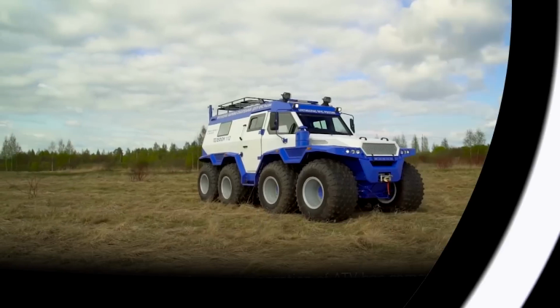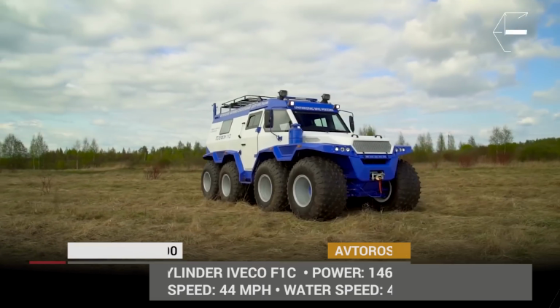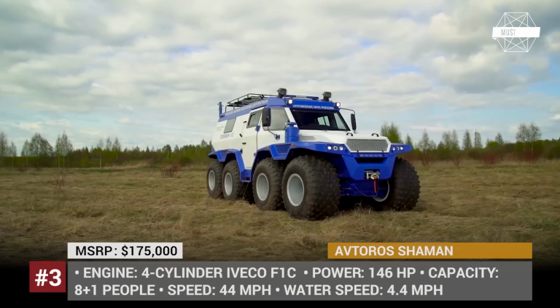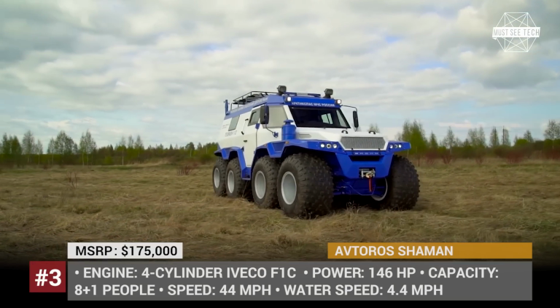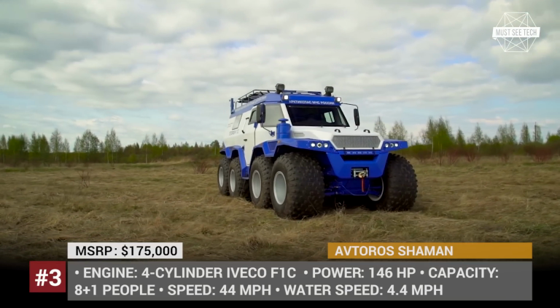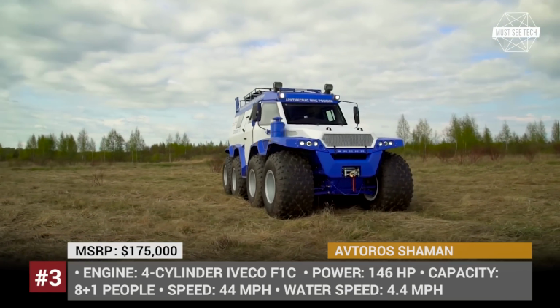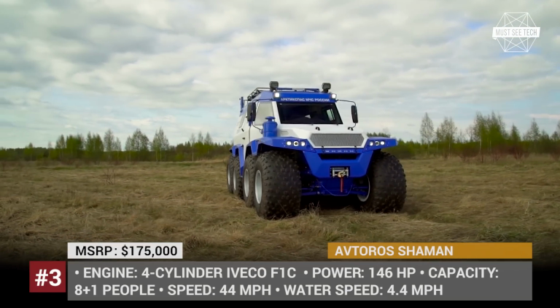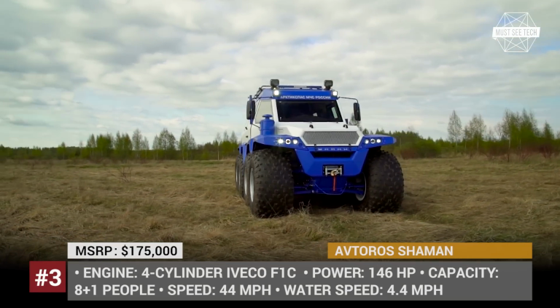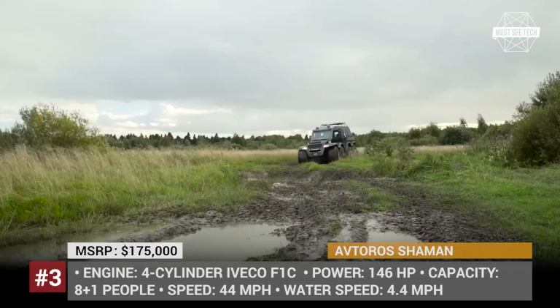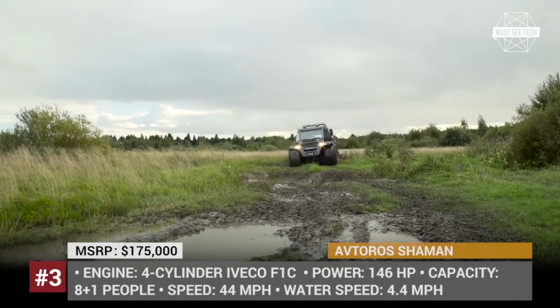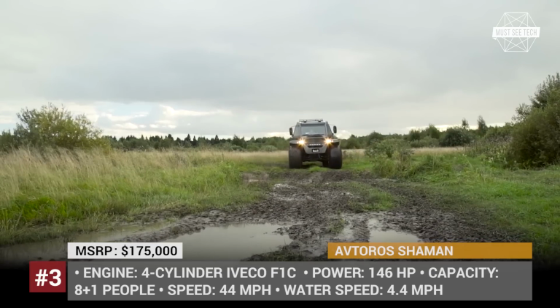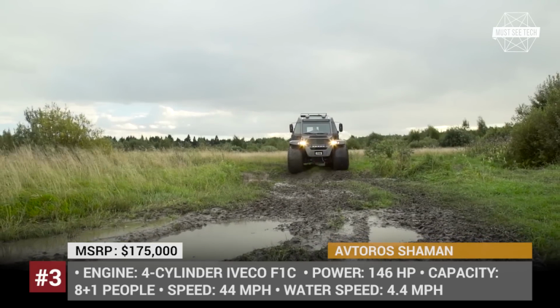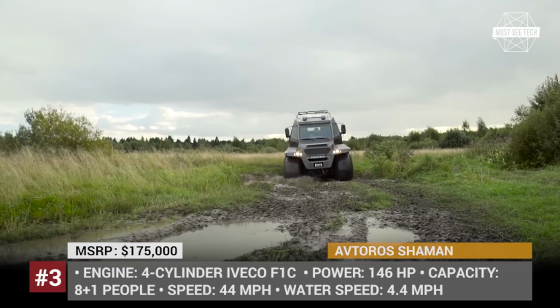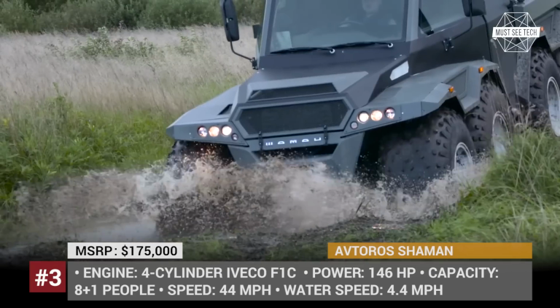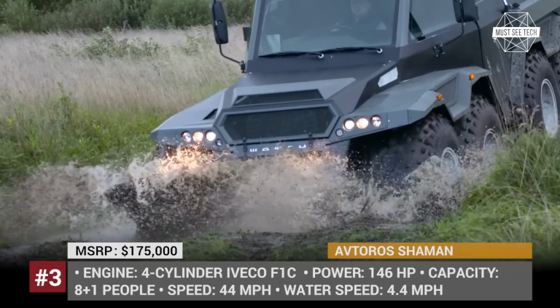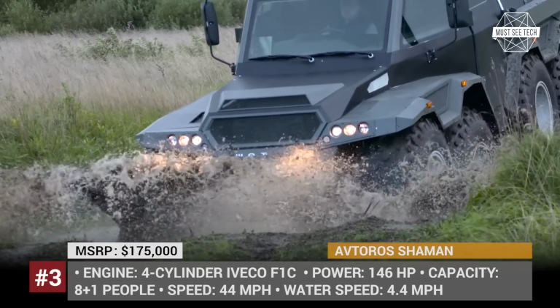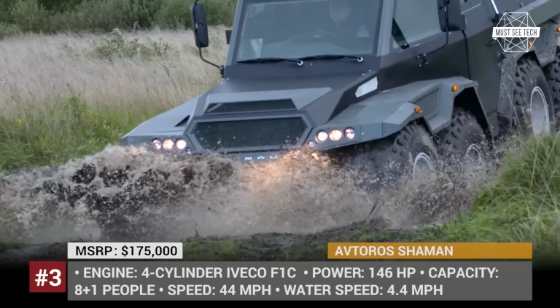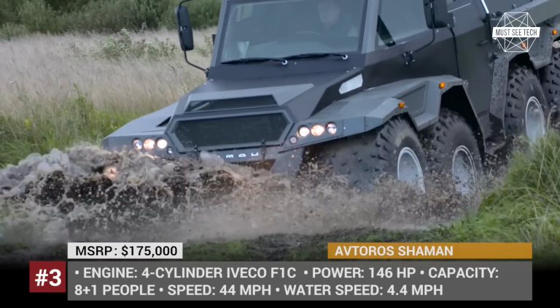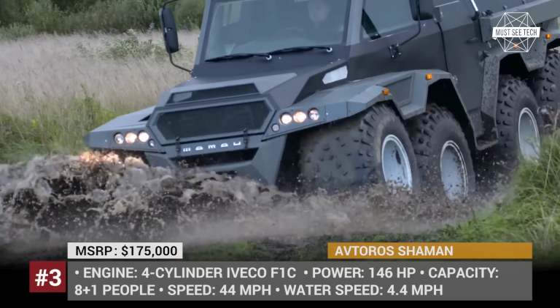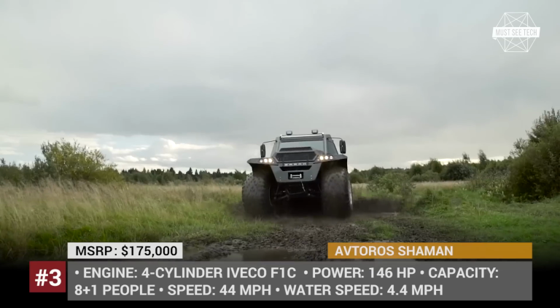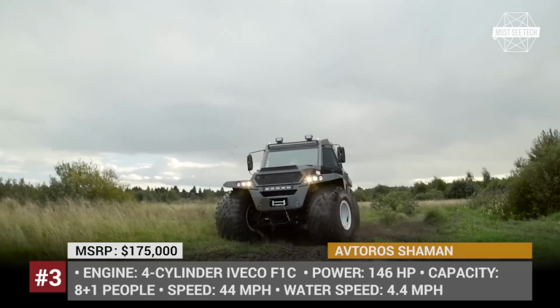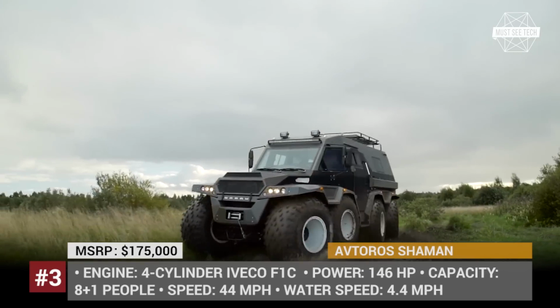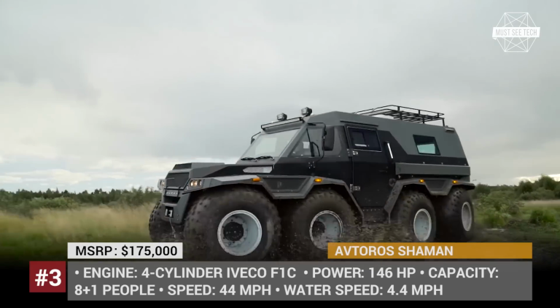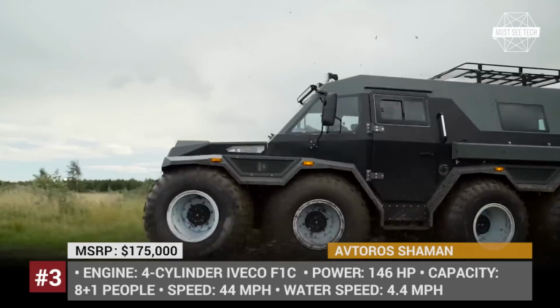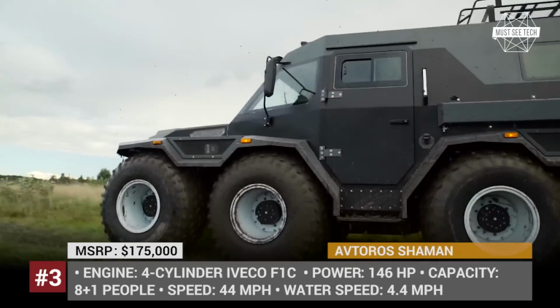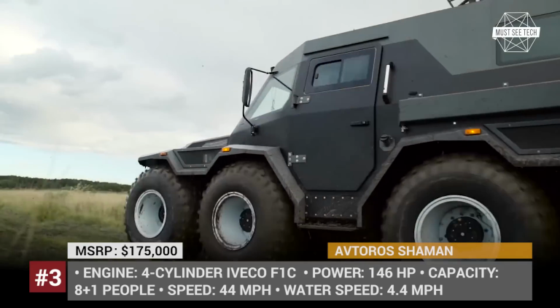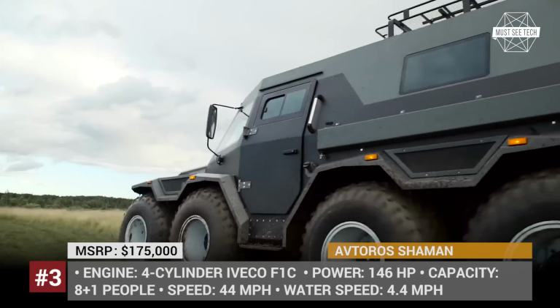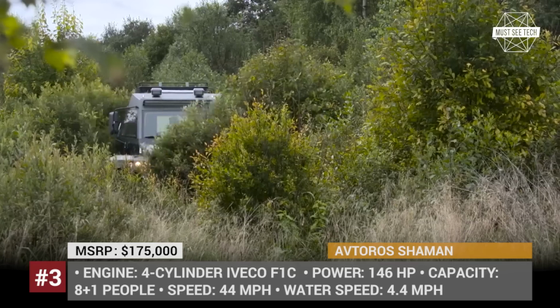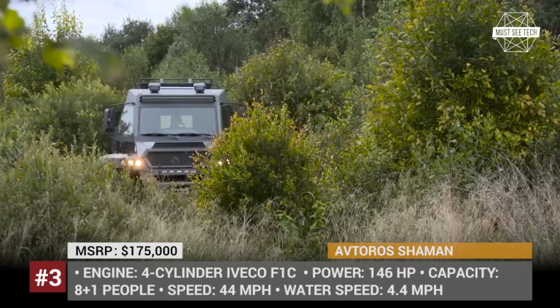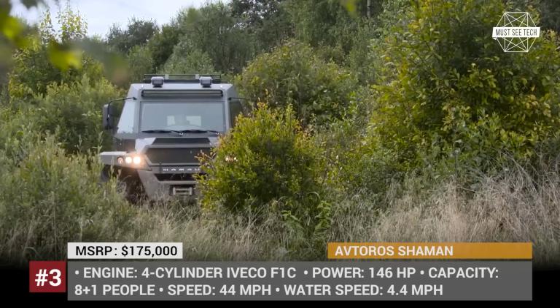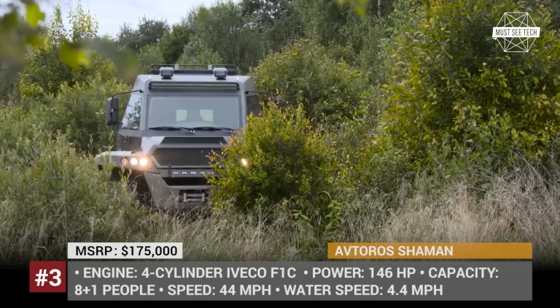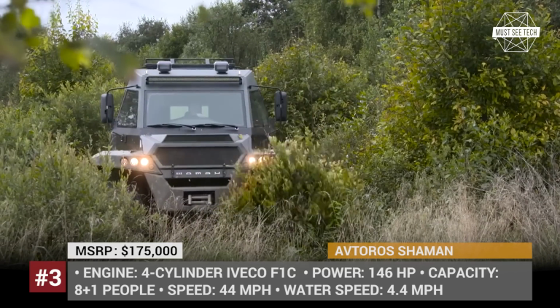Aftaros Shaman – created by Russian truck manufacturer Aftaros – is another off-road vehicle suitable for use in any weather conditions. It can comfortably seat eight passengers and a driver and can be transformed into a four-sleeping-places cabin.